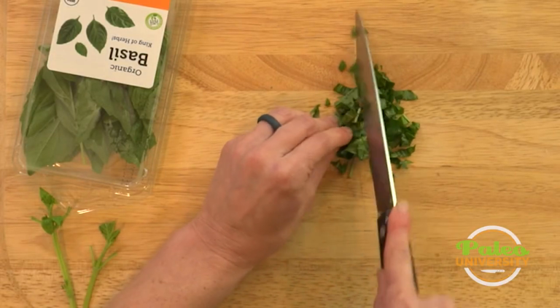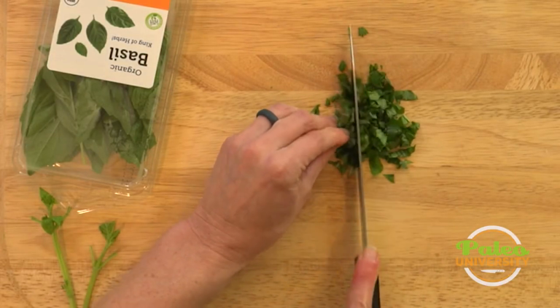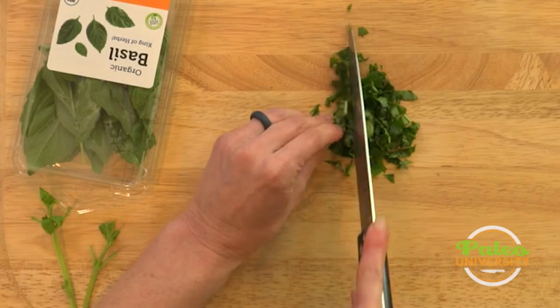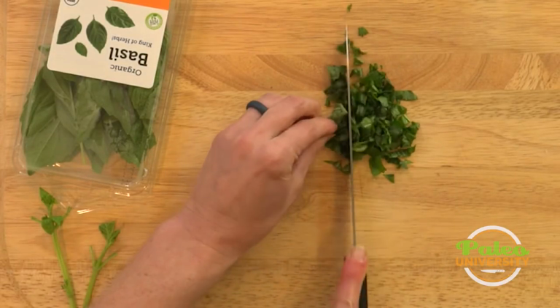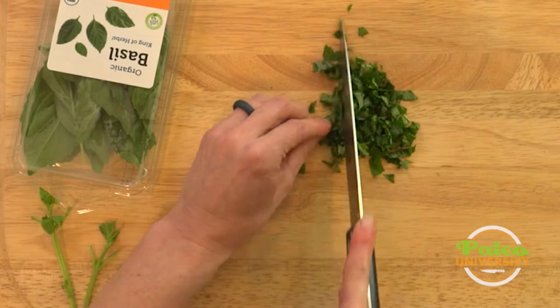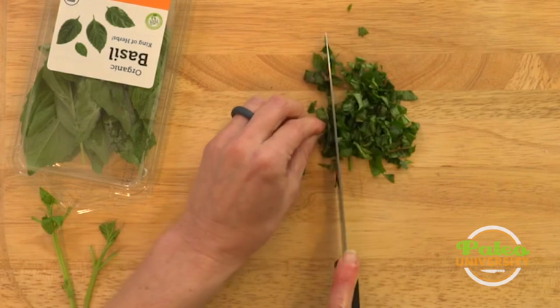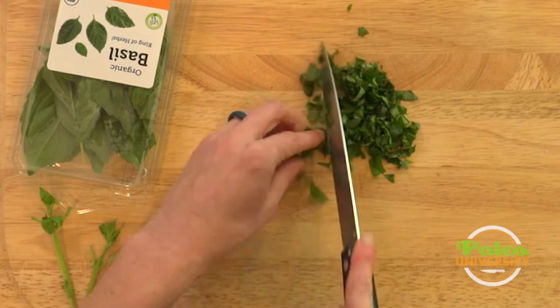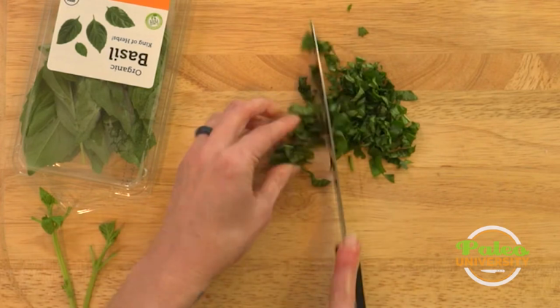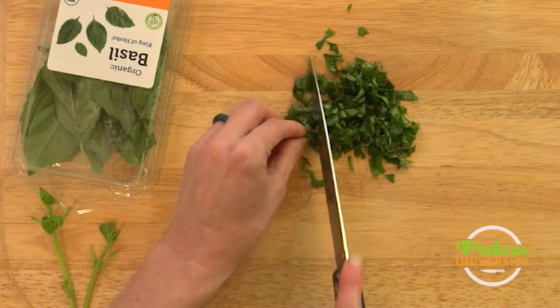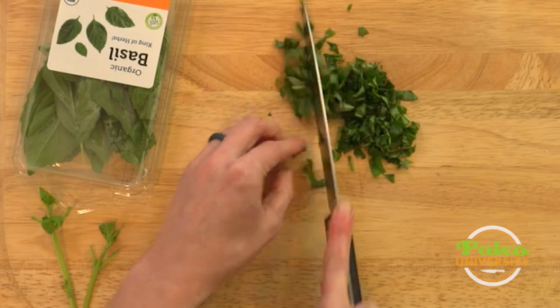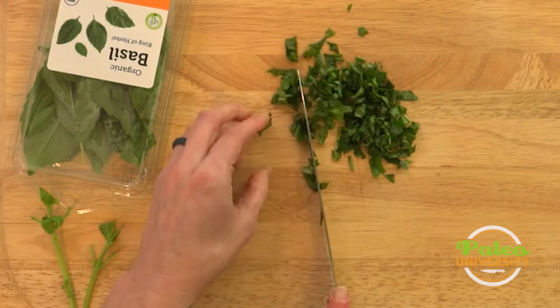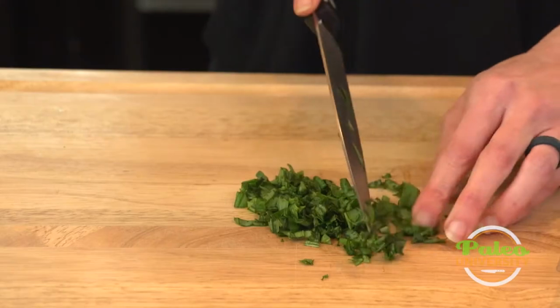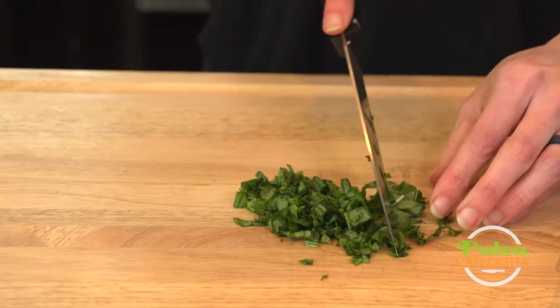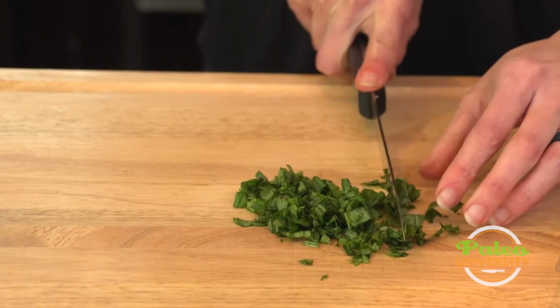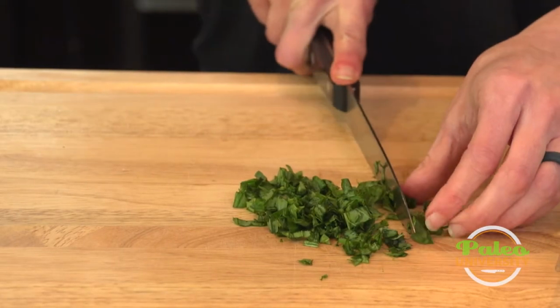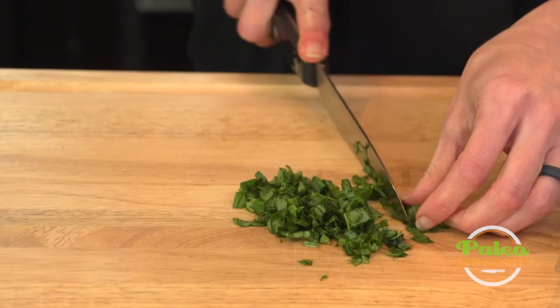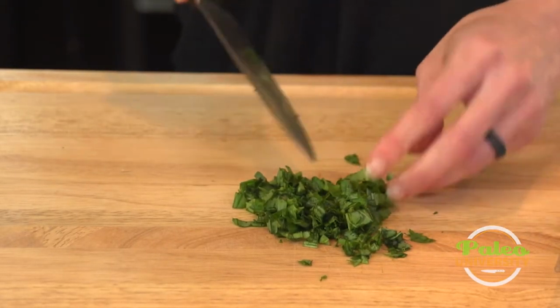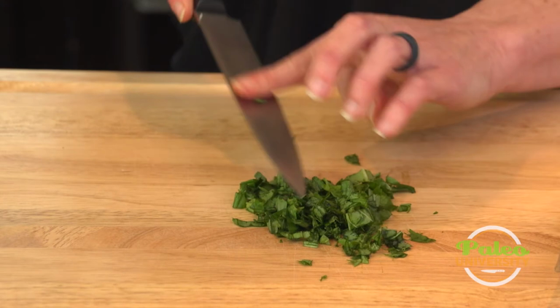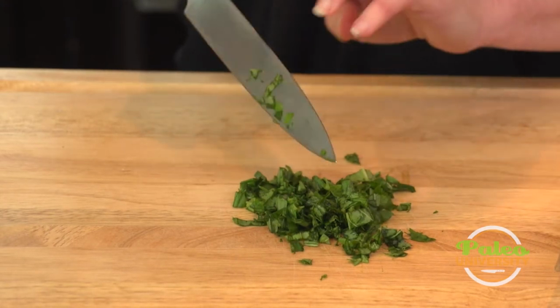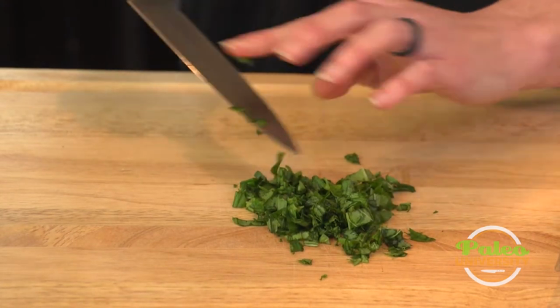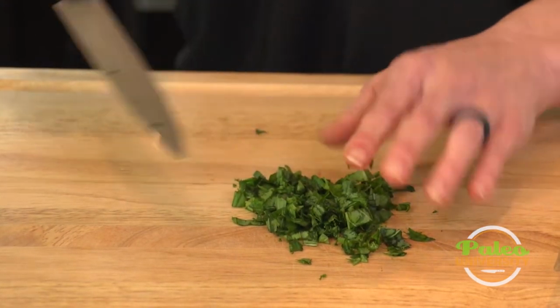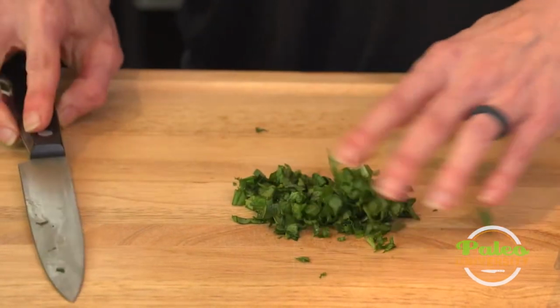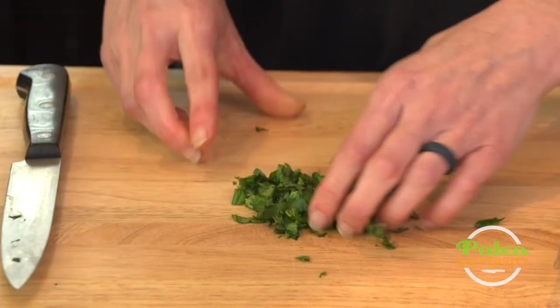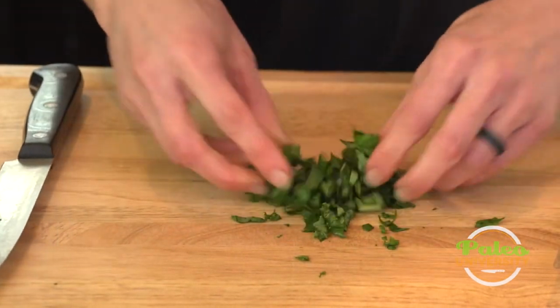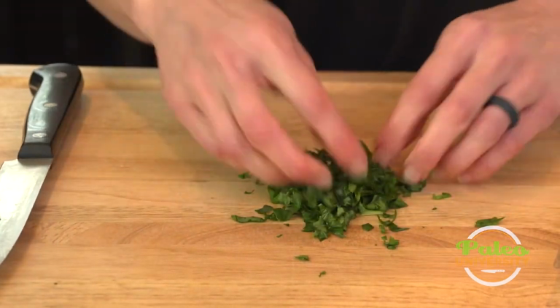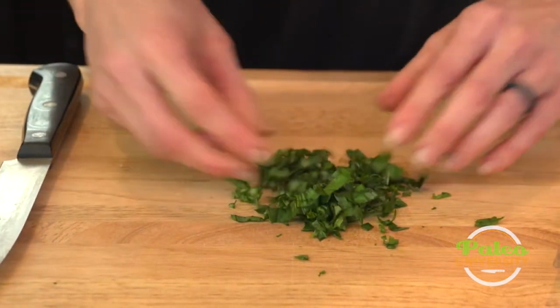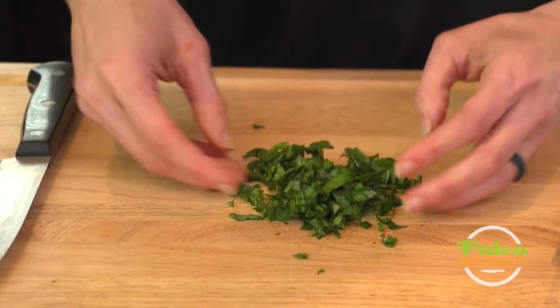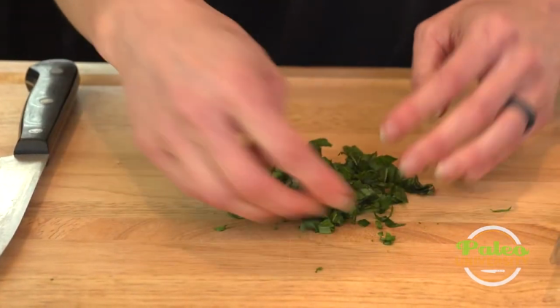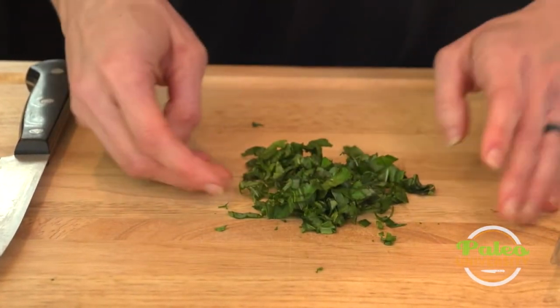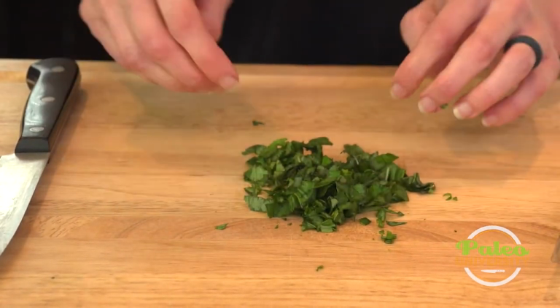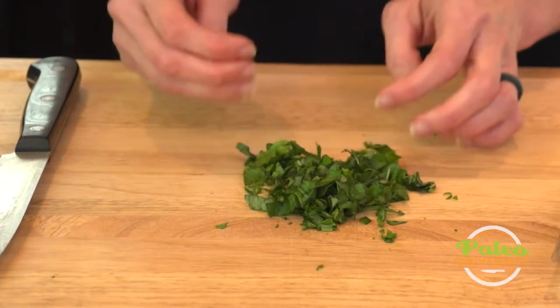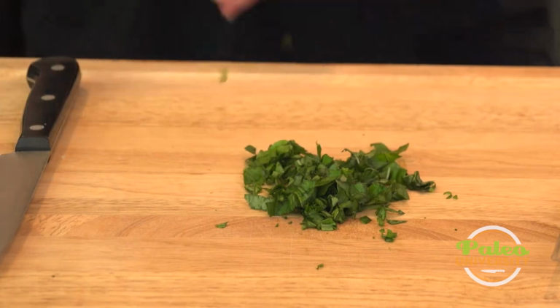I think that usually doing this twice is enough. If you really want to, you can make it an even finer cut, but I like everything kind of rough cut. That's pretty much all you got to do, and there's your basil cut up.